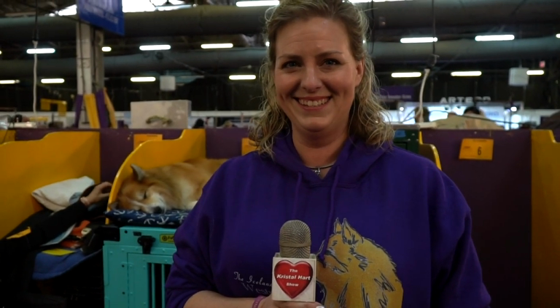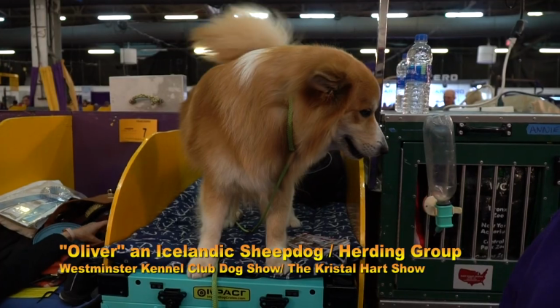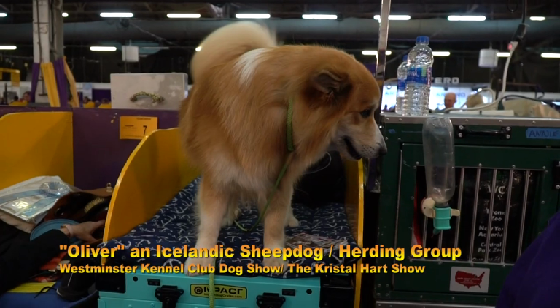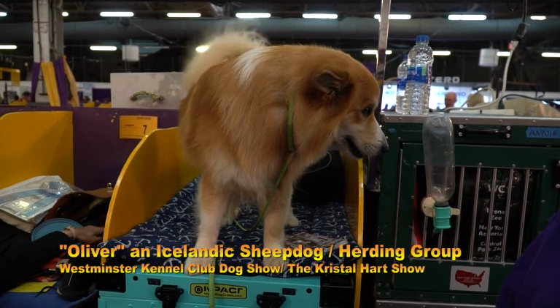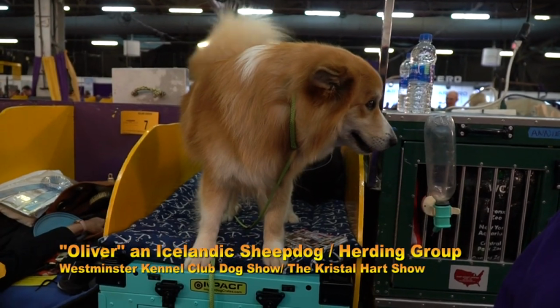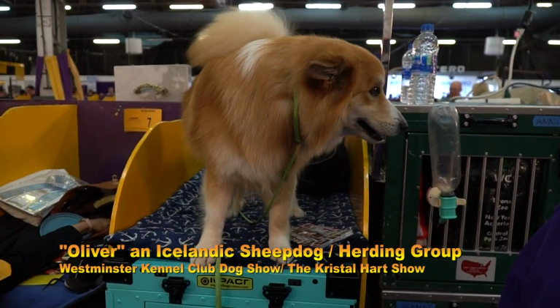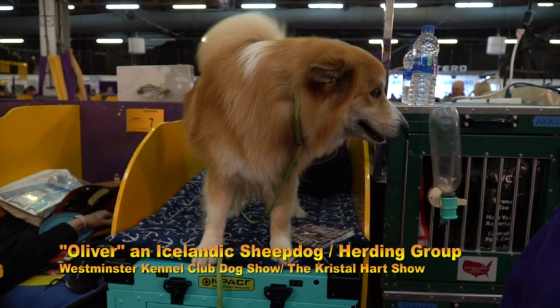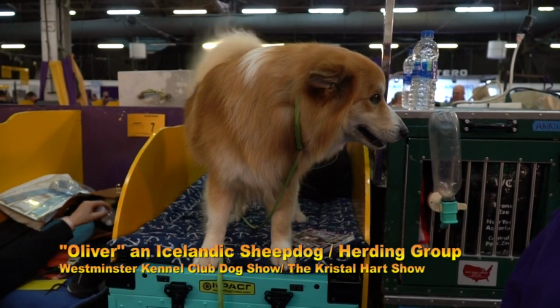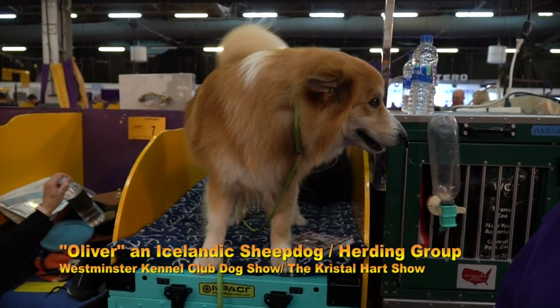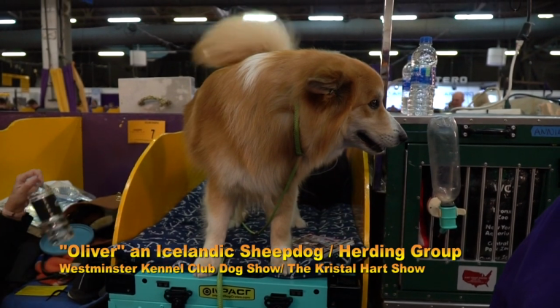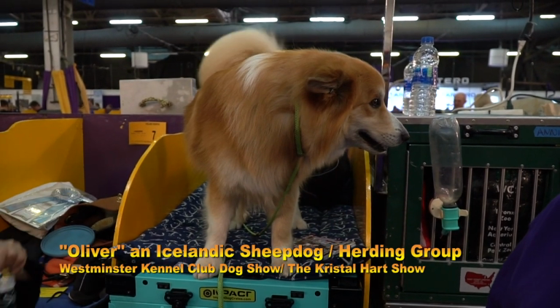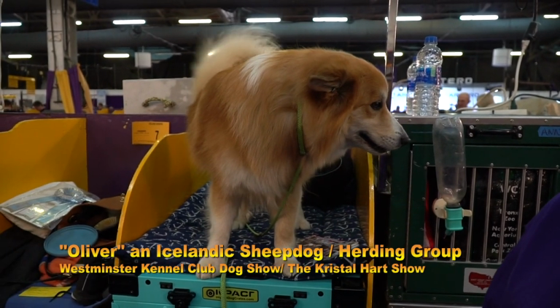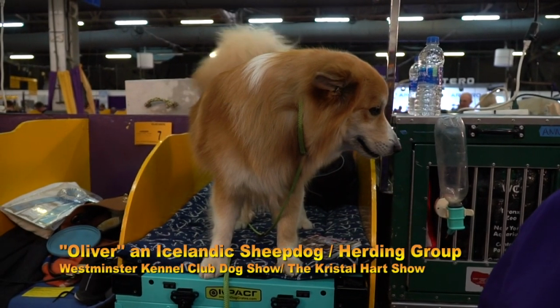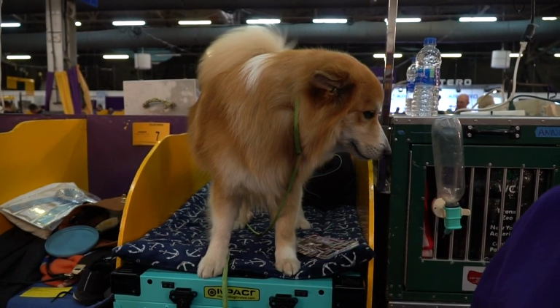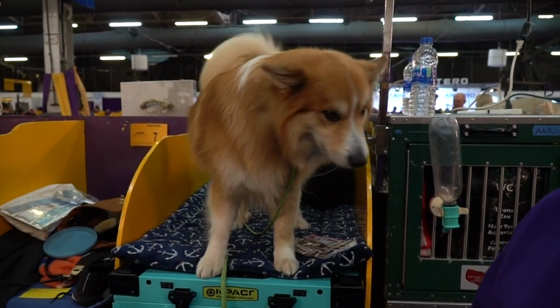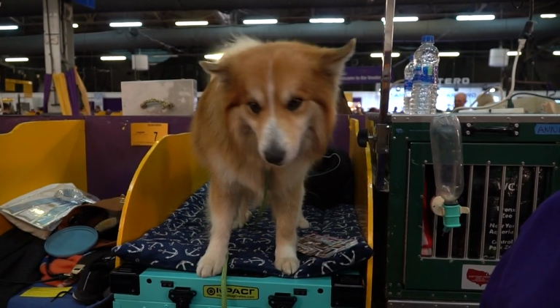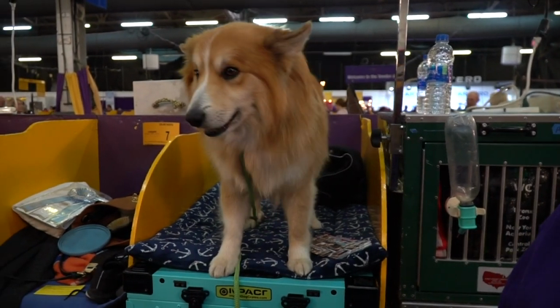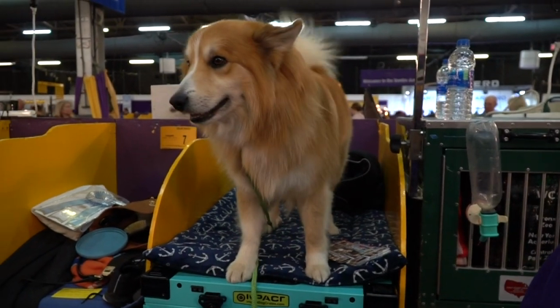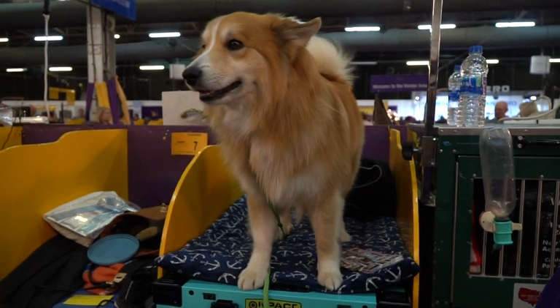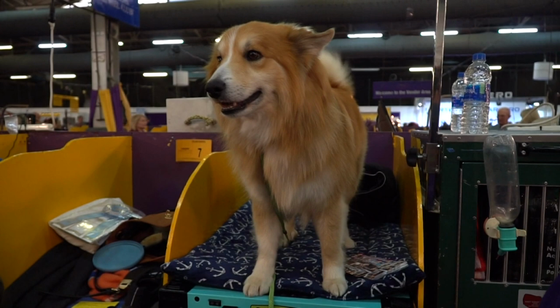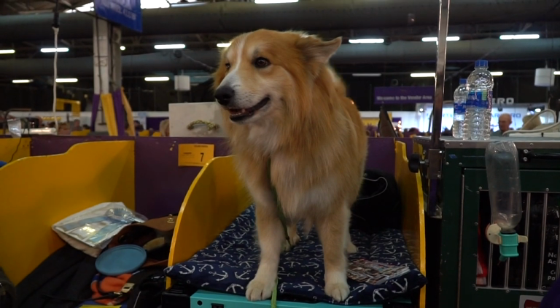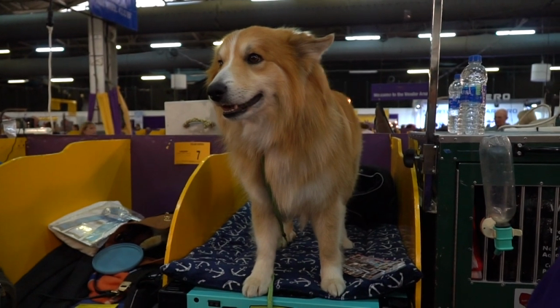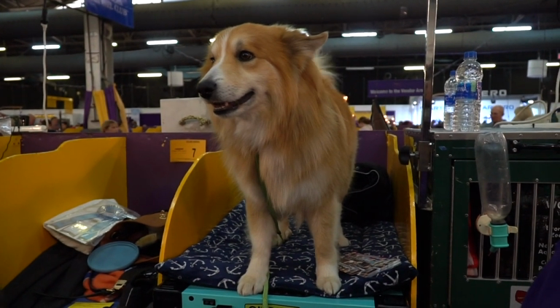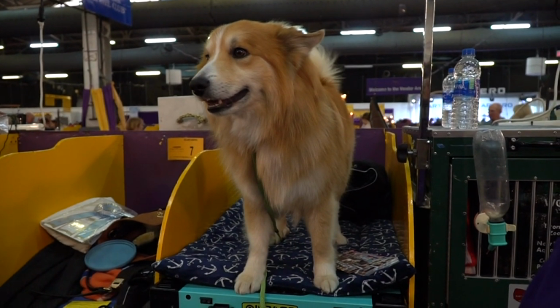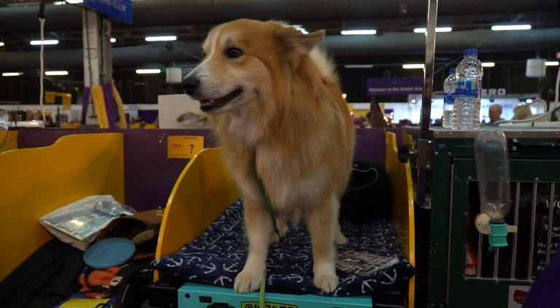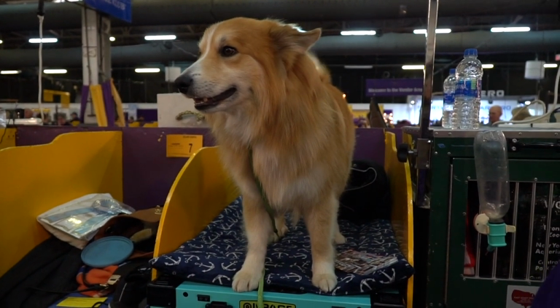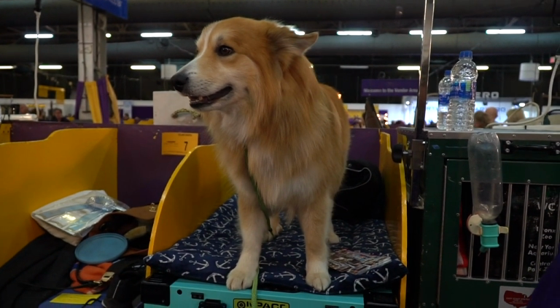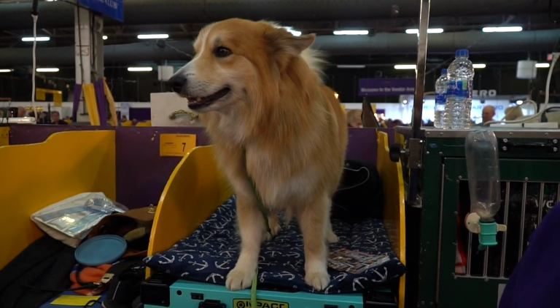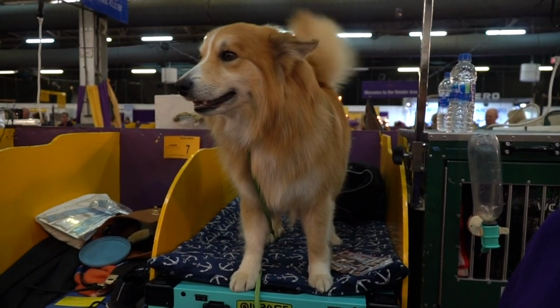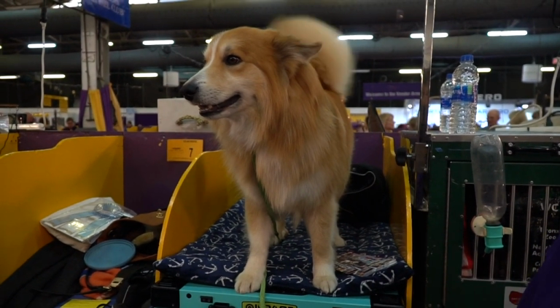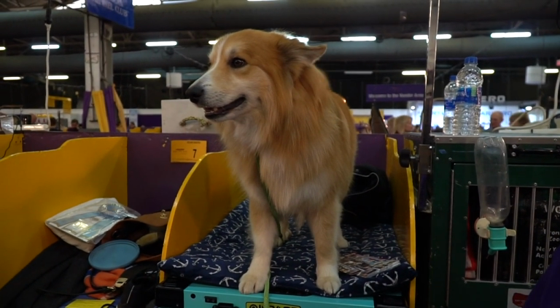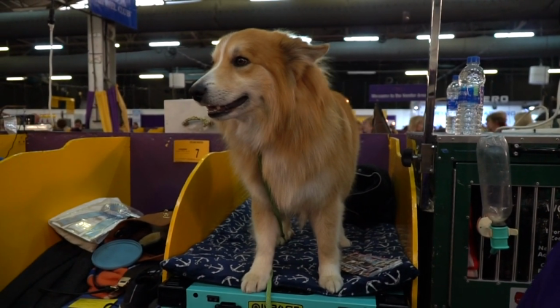How did he do today? He was select dog, which is sort of like second place male. He did actually finish 2019 as the number one Icelandic sheepdog in the country, so he's had a good weekend so far.